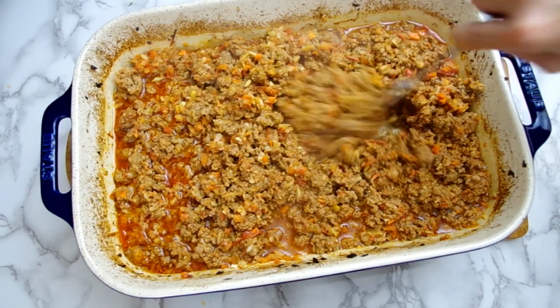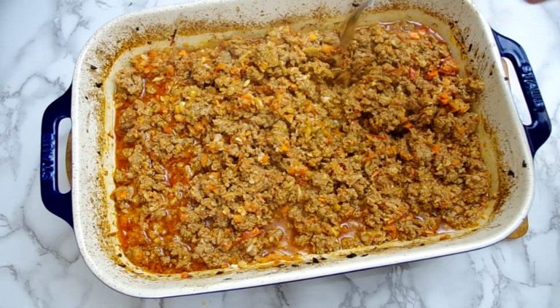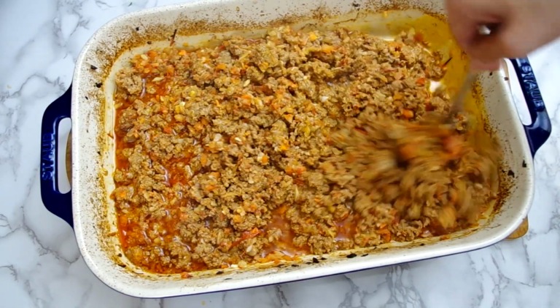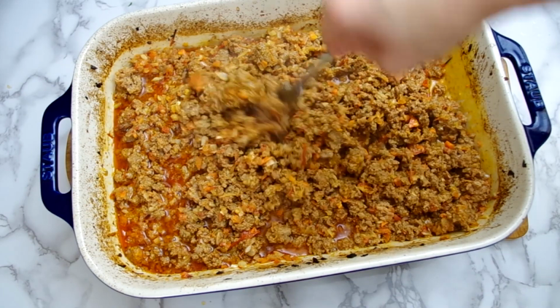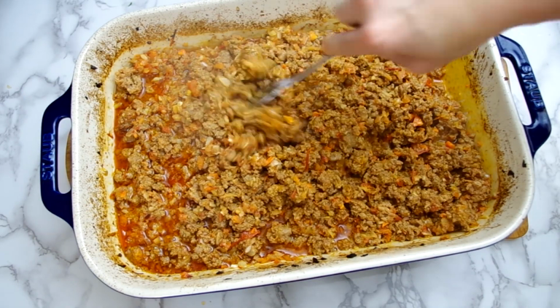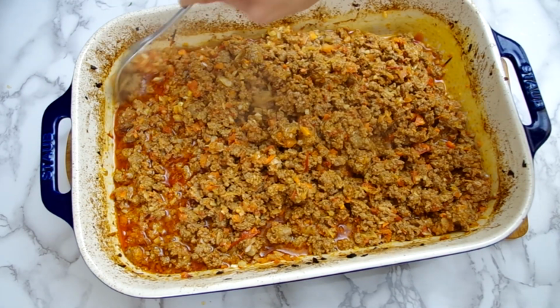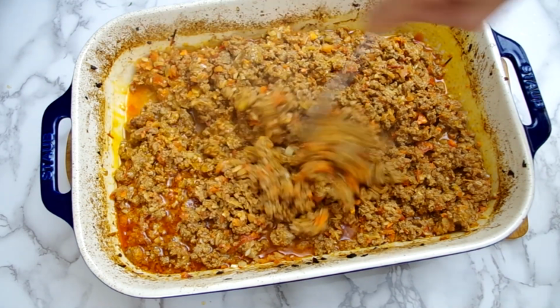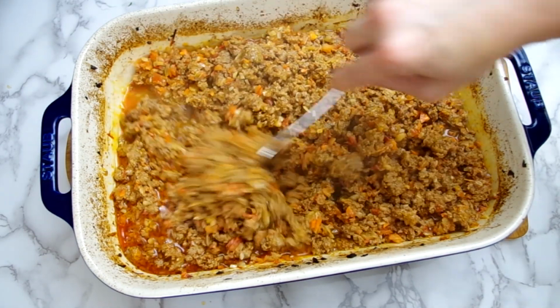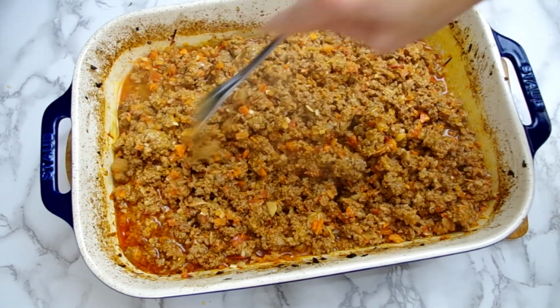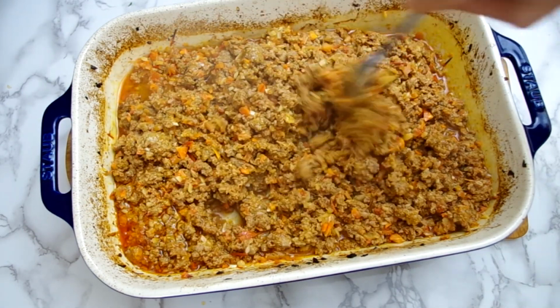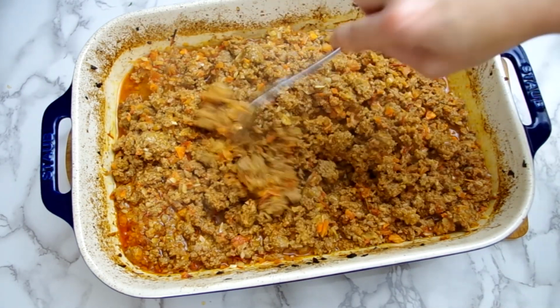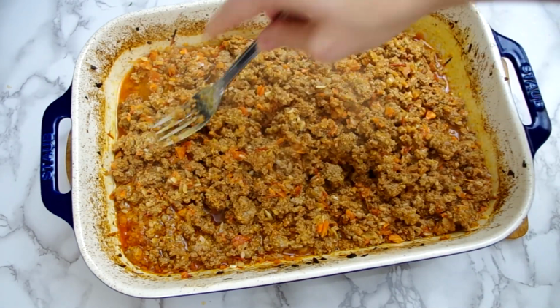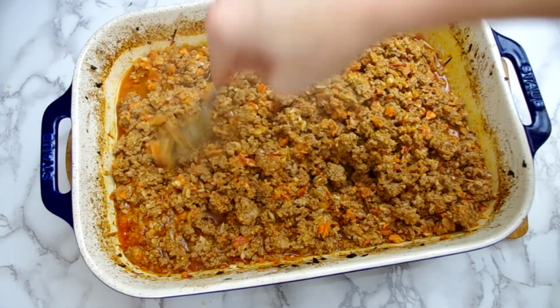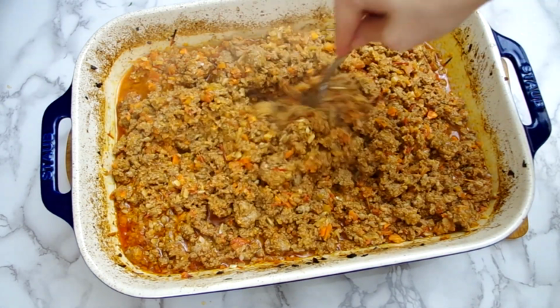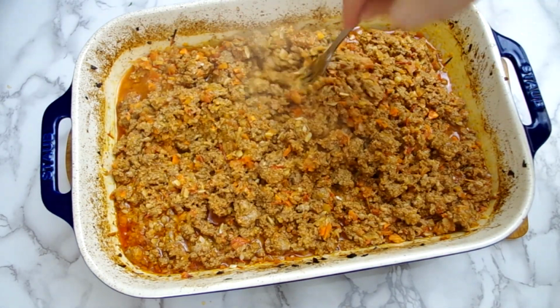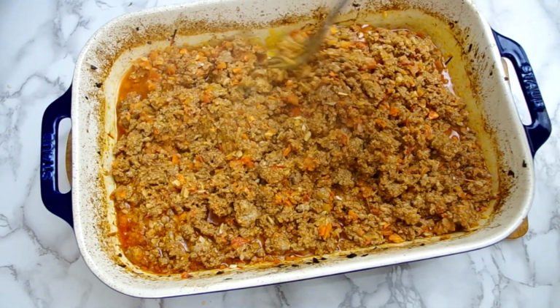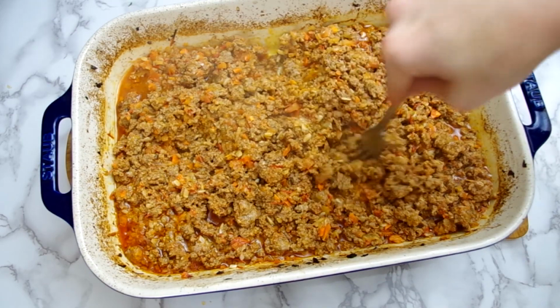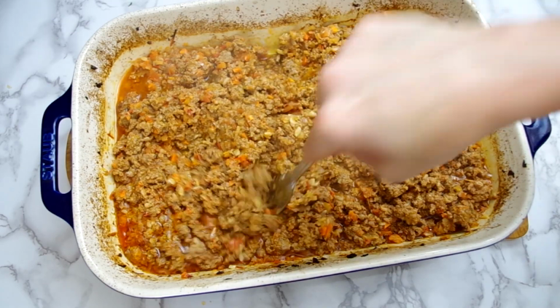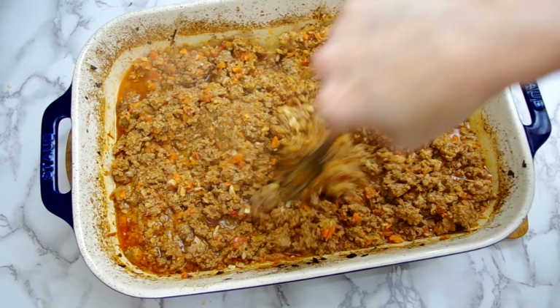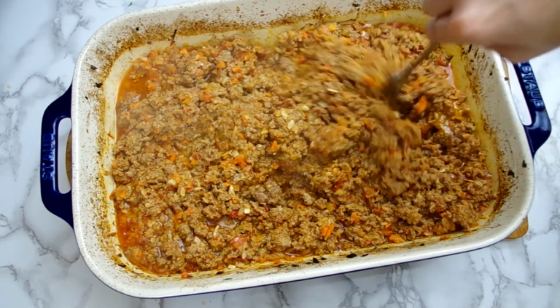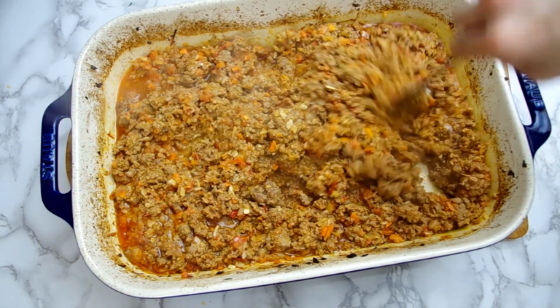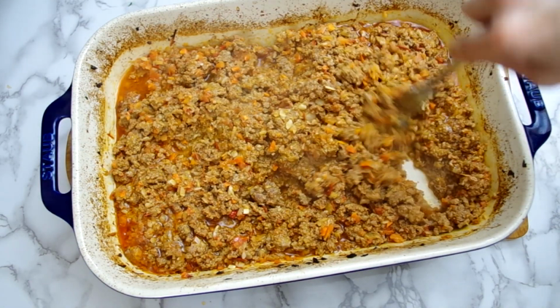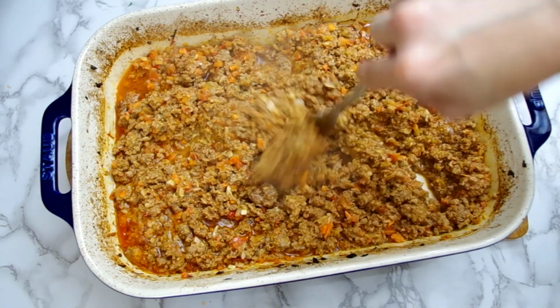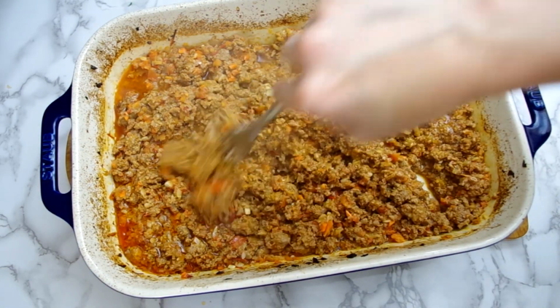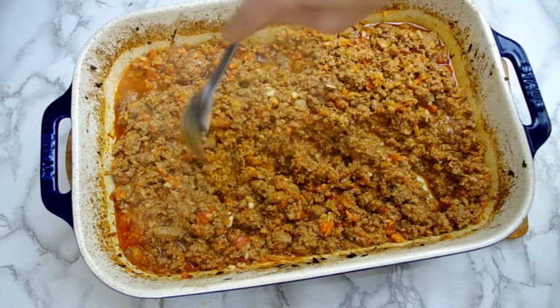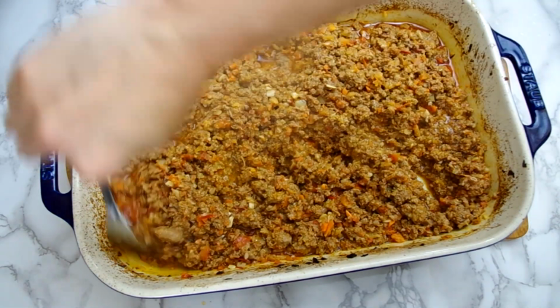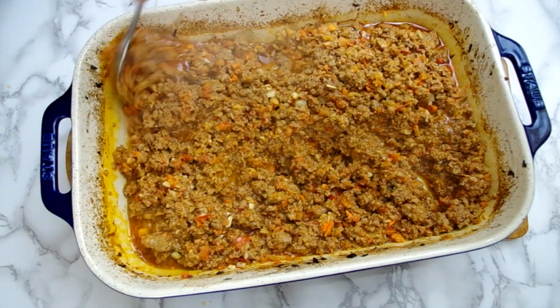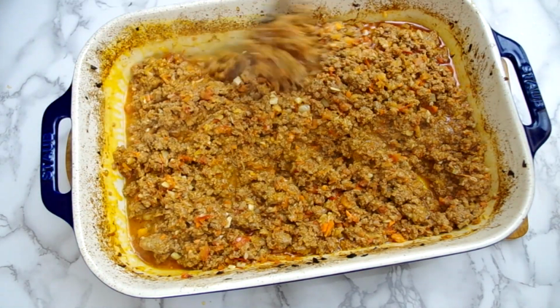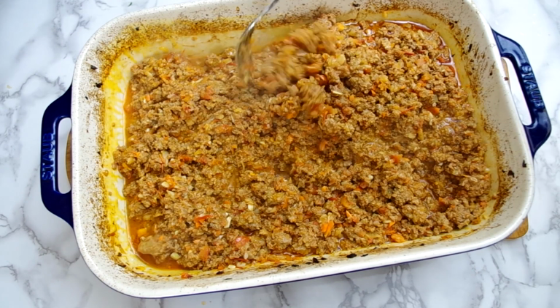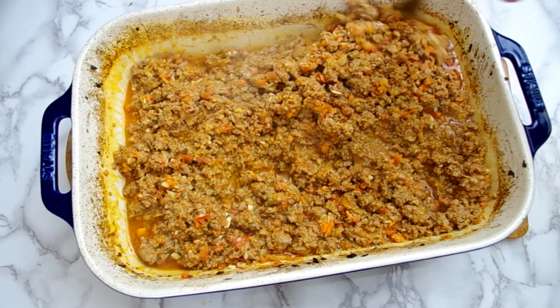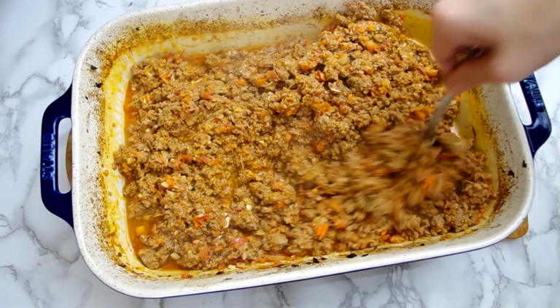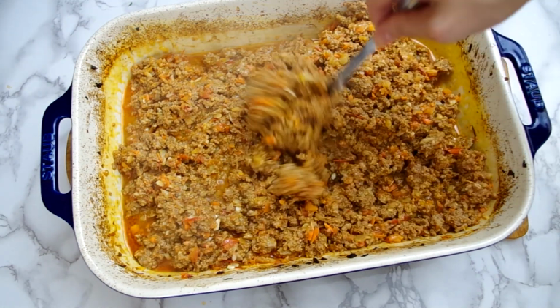And here we are. Reduce the heat in the oven to 375 degrees Fahrenheit or 190 degrees Celsius and use a fork to stir it up and break up any chunks of meat, stirring it into the liquid that's been produced.